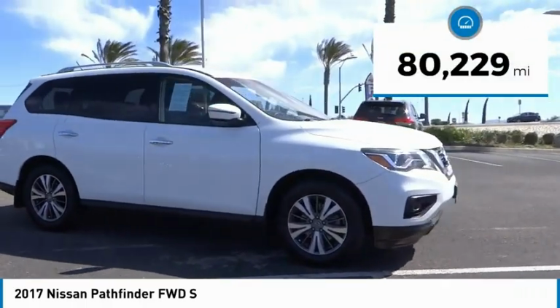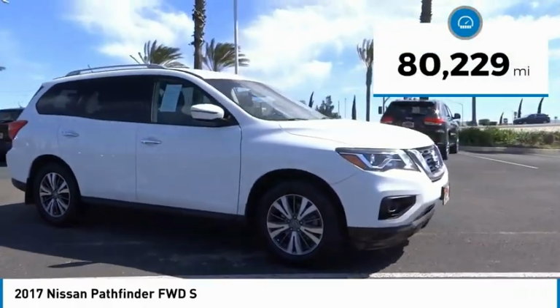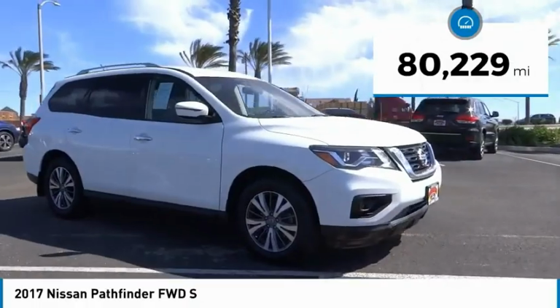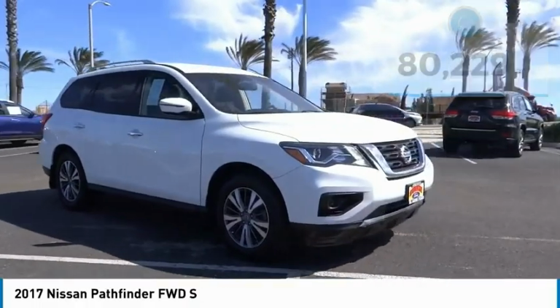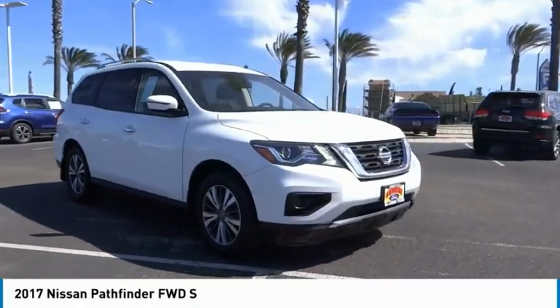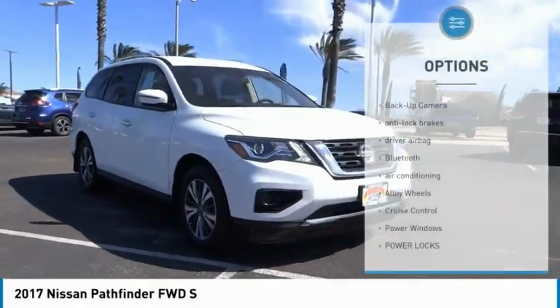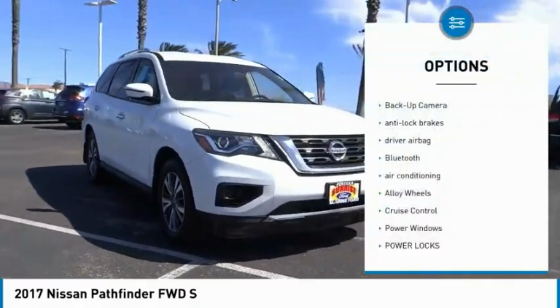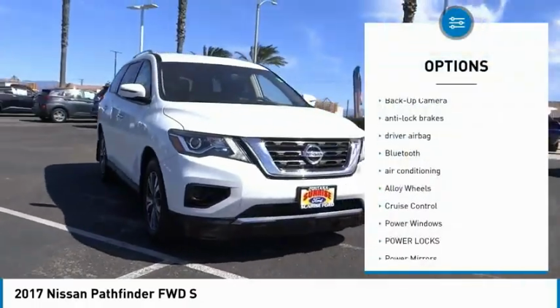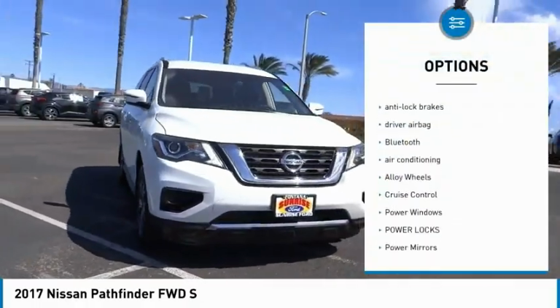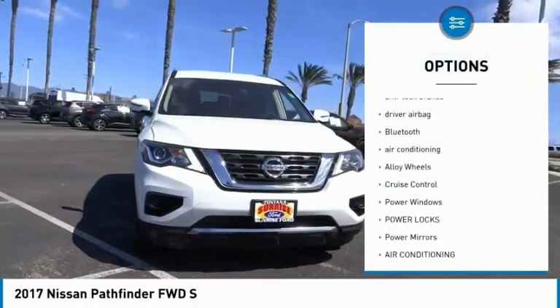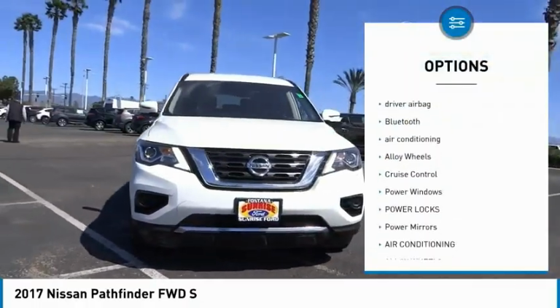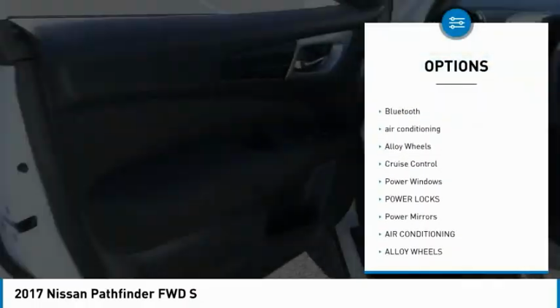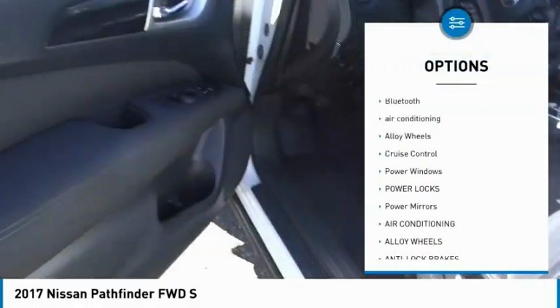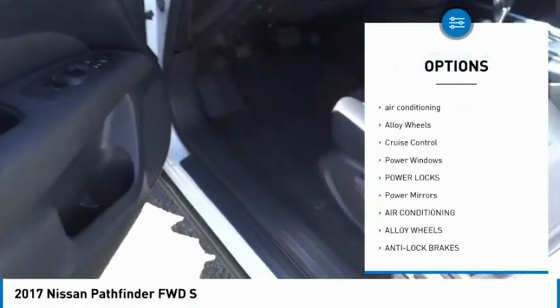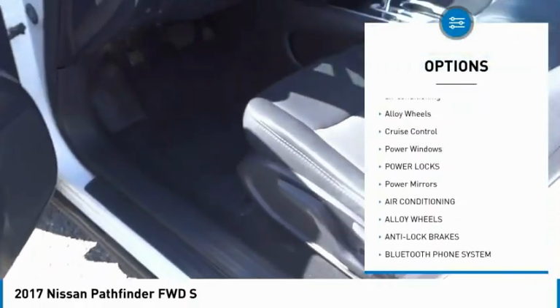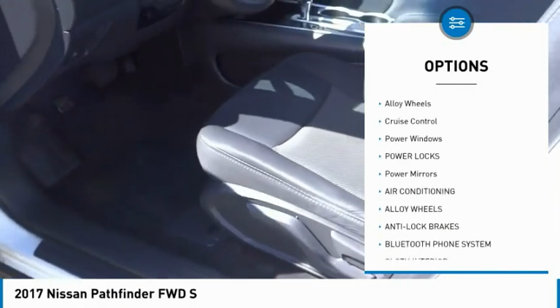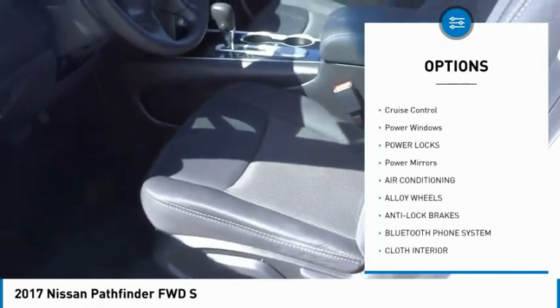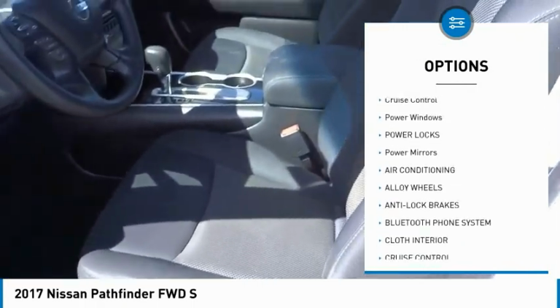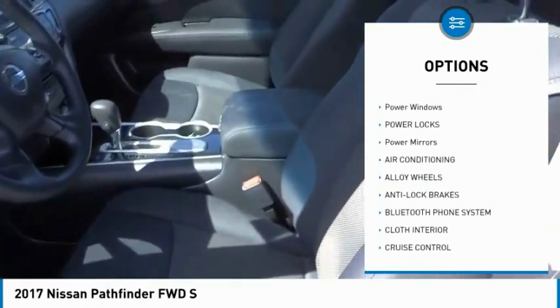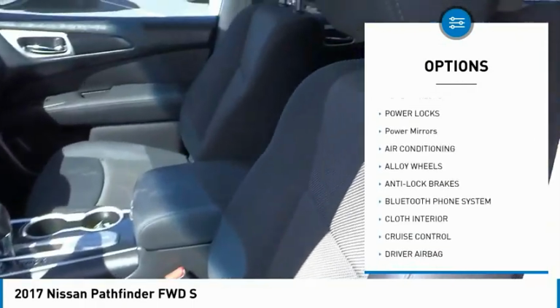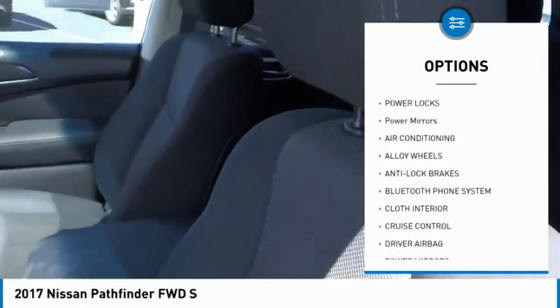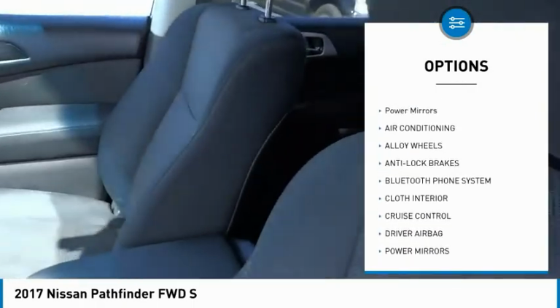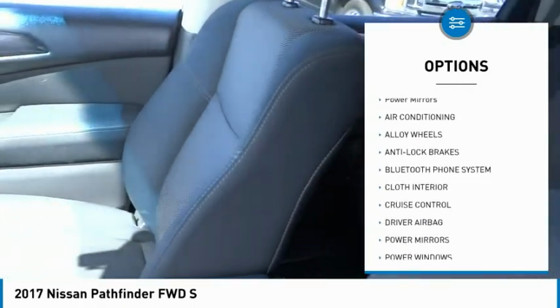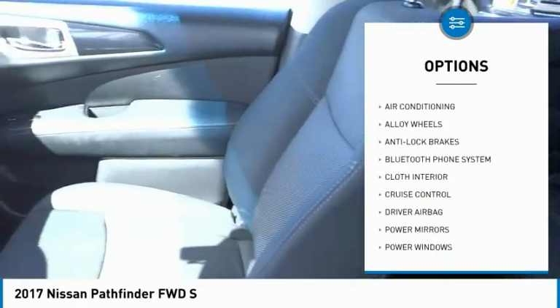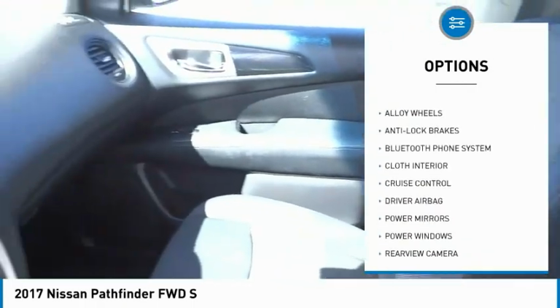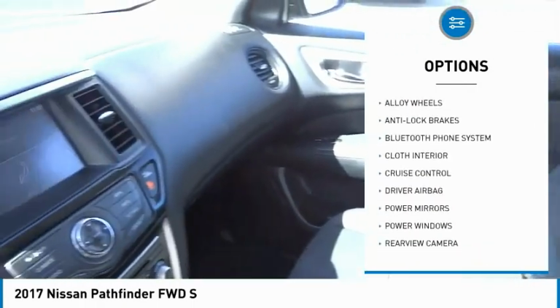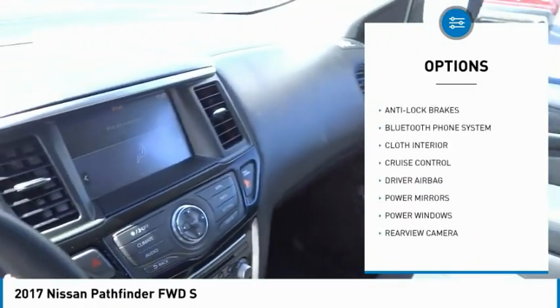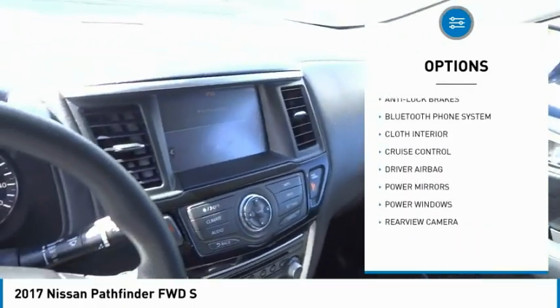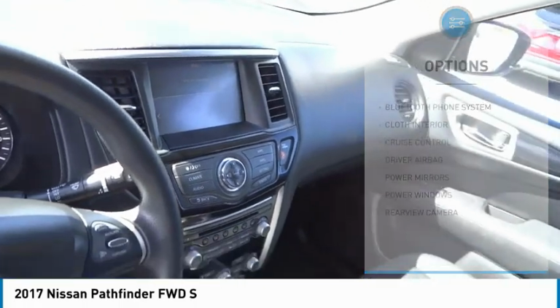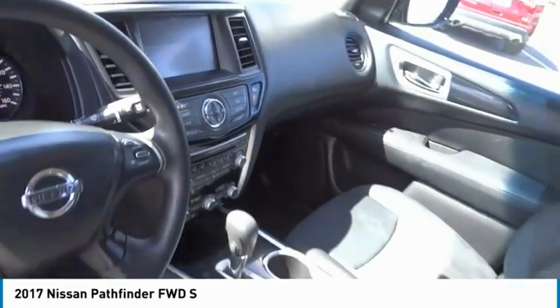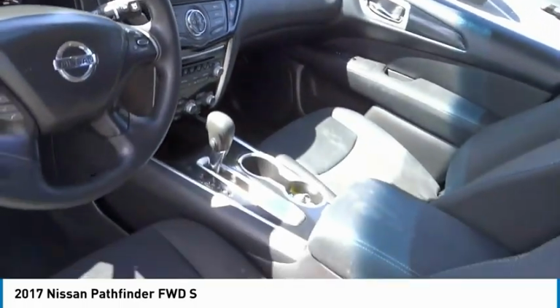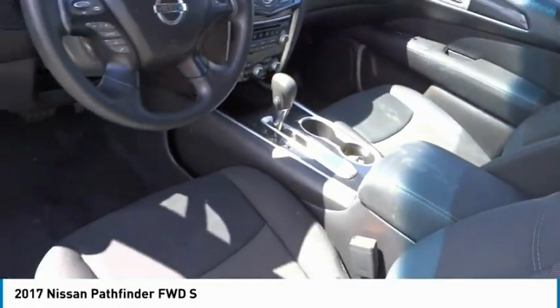Here are some of this vehicle's great options: backup camera, anti-lock brakes, driver airbag, Bluetooth, air conditioning, alloy wheels, cruise control, power windows, power locks, power mirrors.